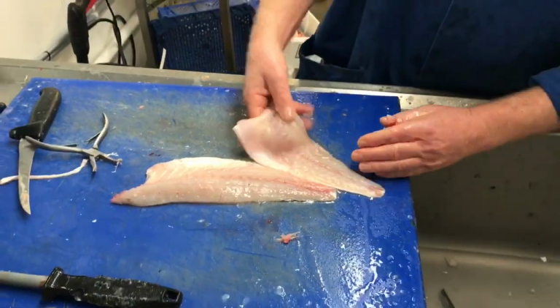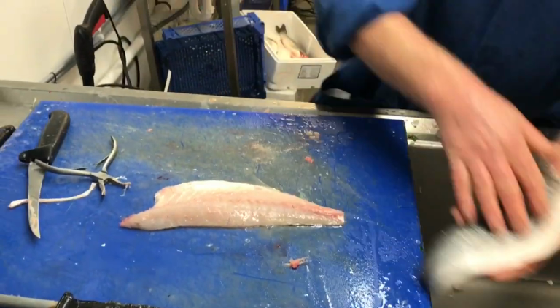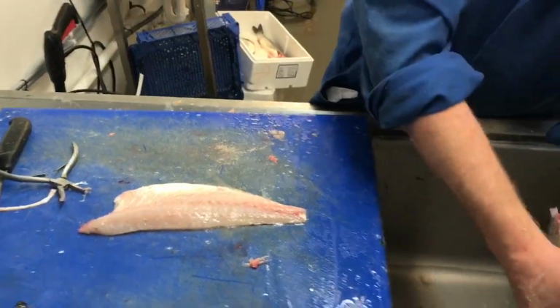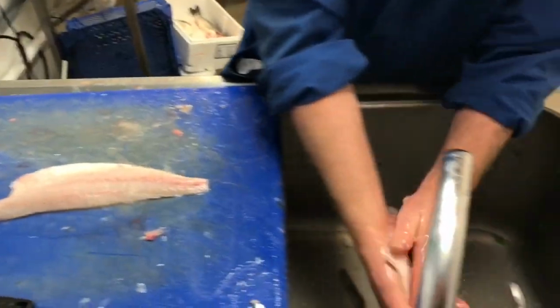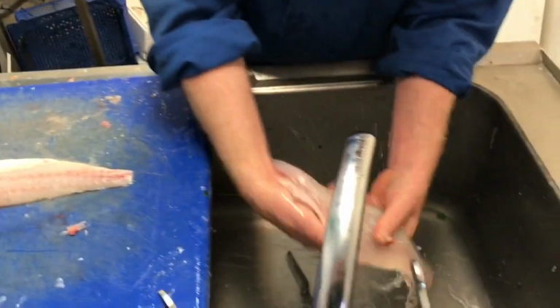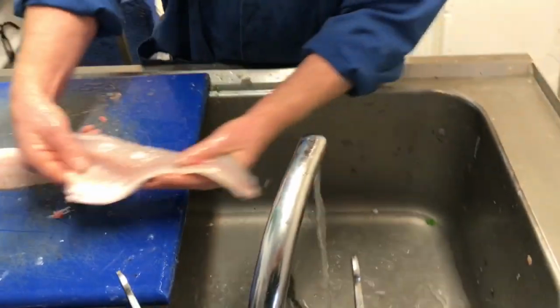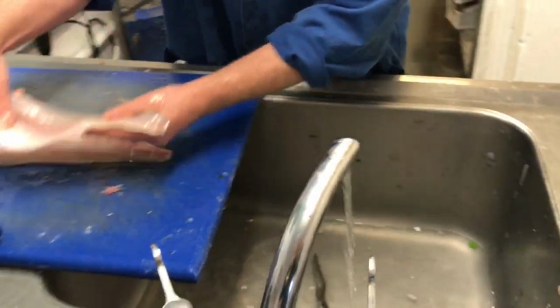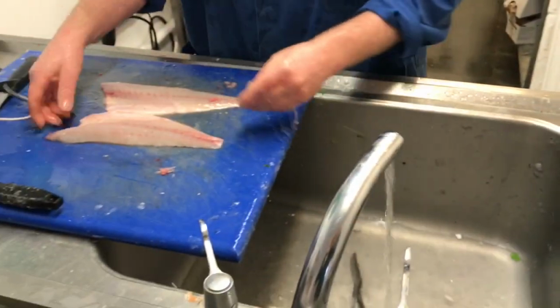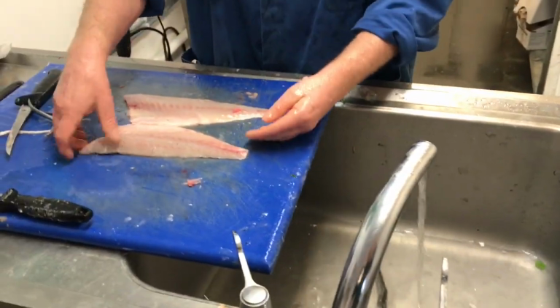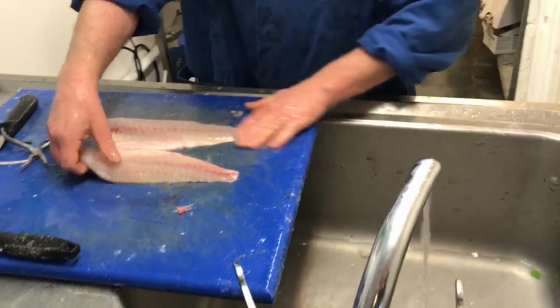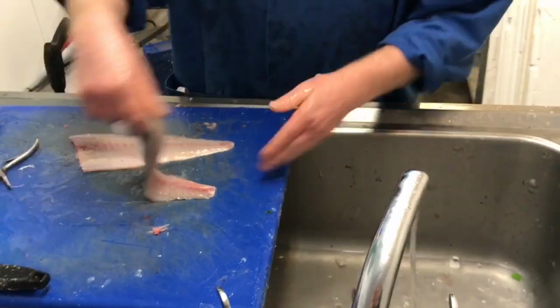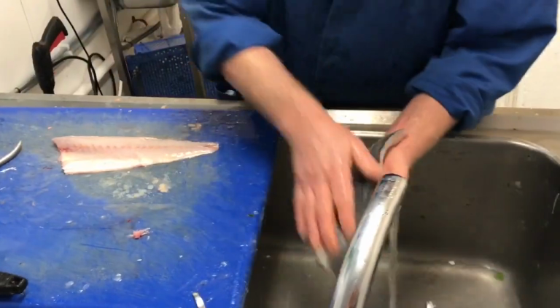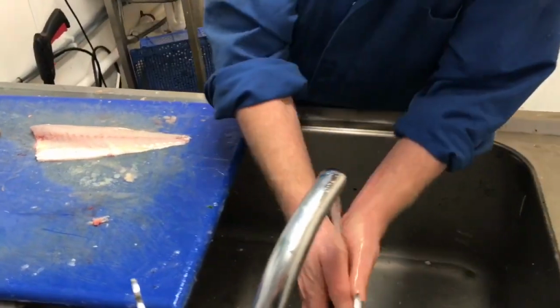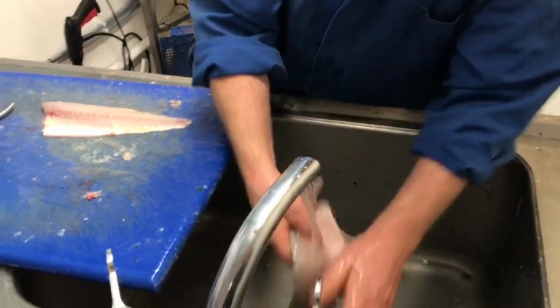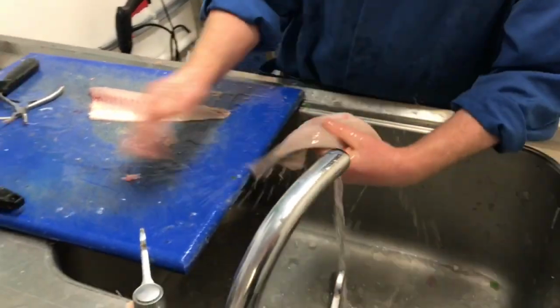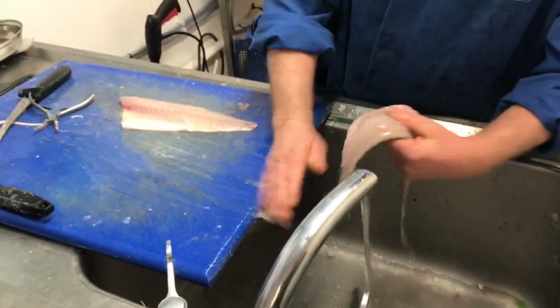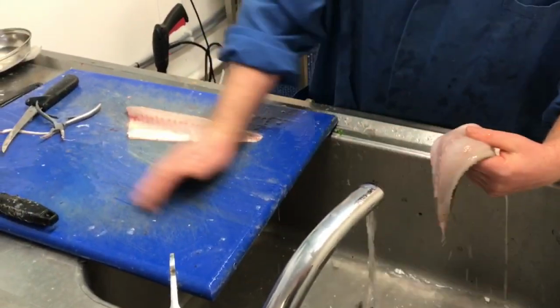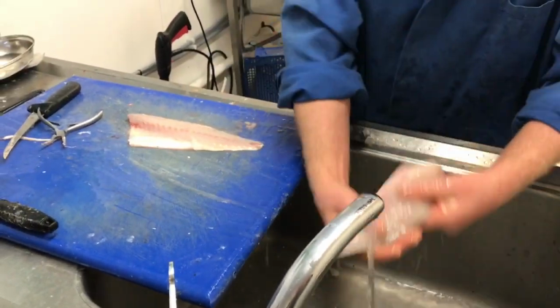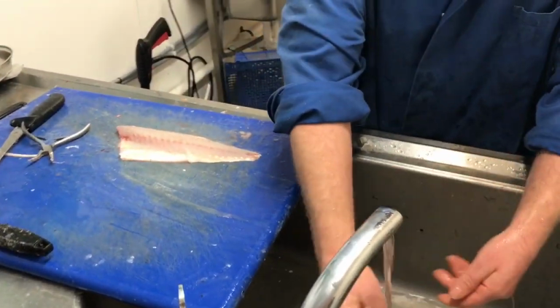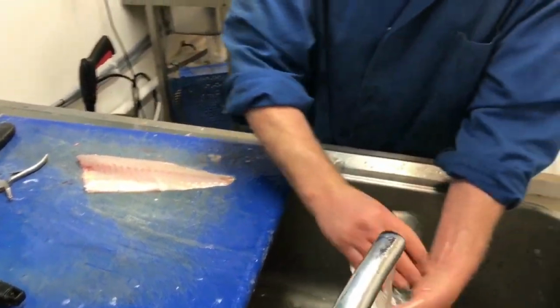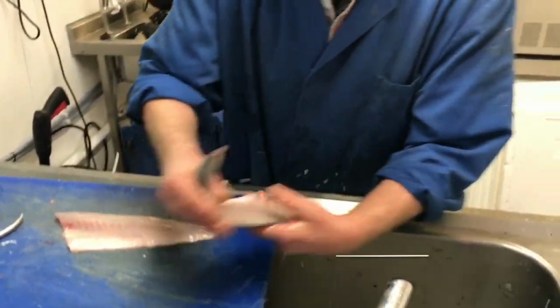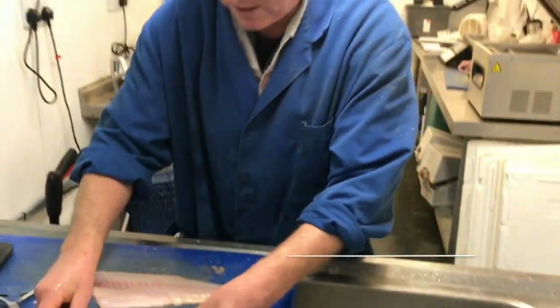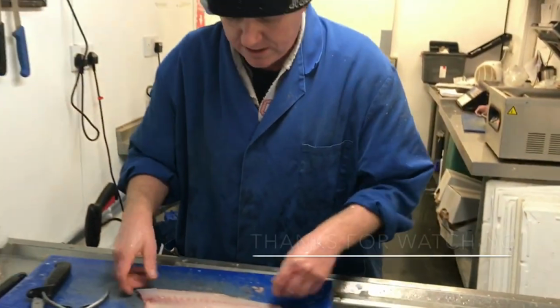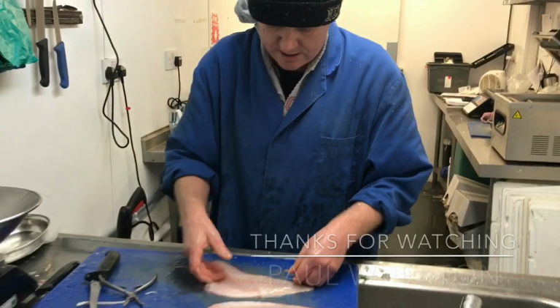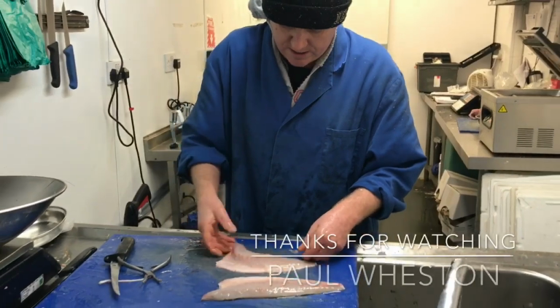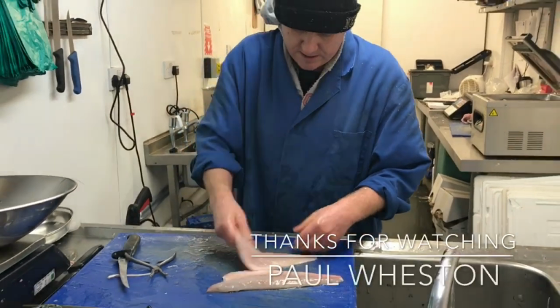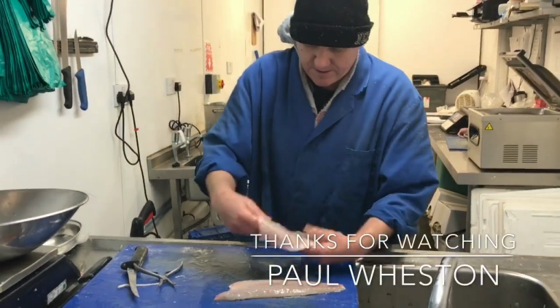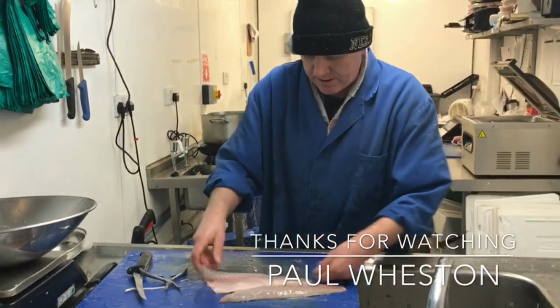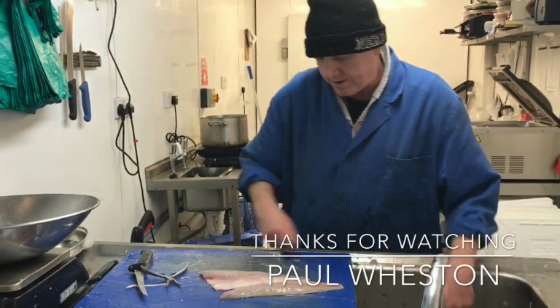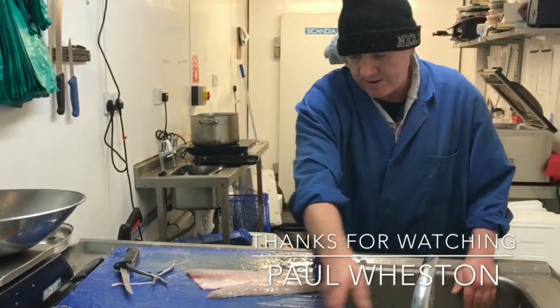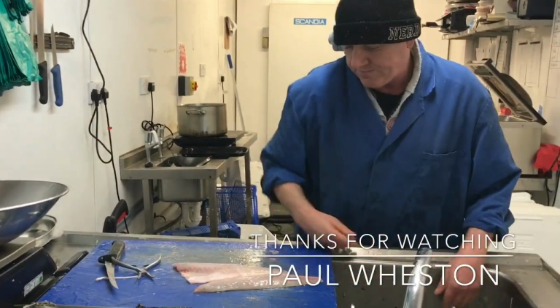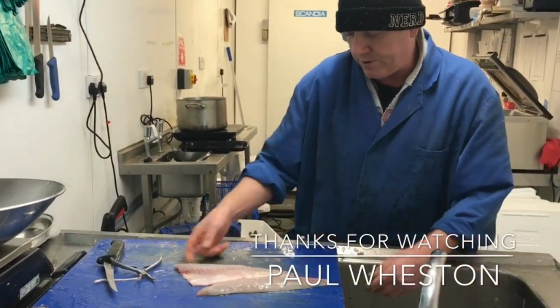There we are. Two sea bass fillets. And the pound fish. Beautiful.